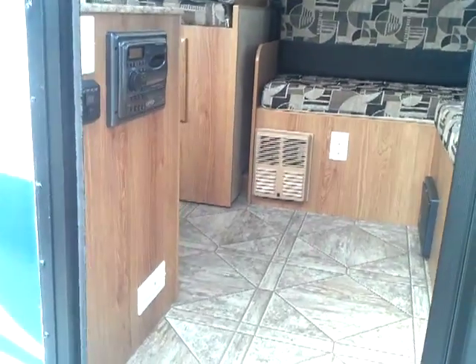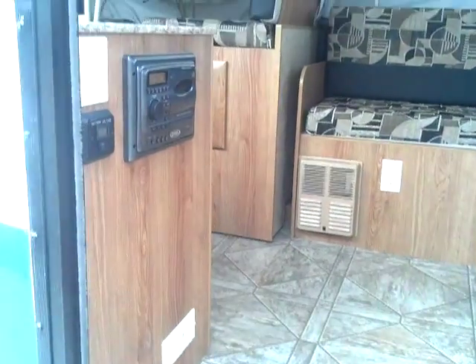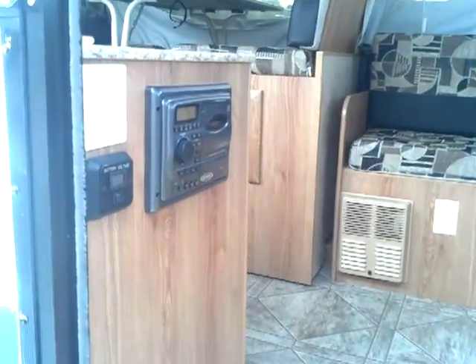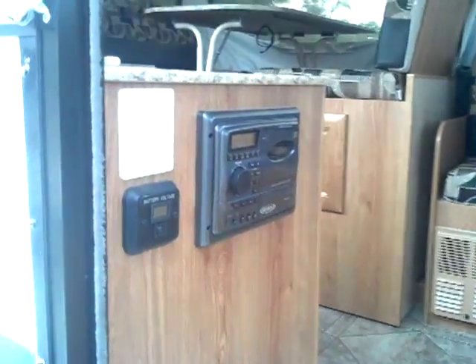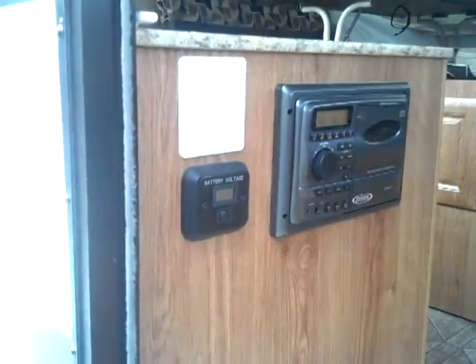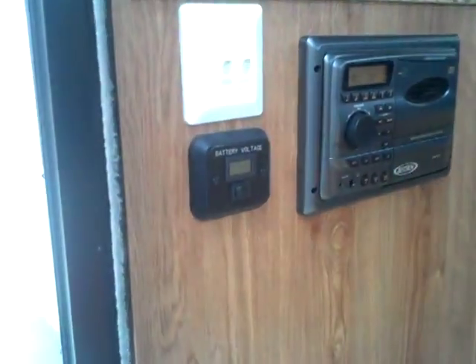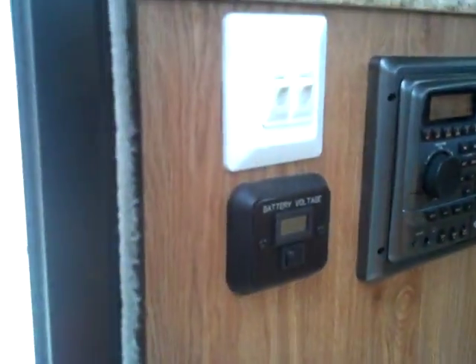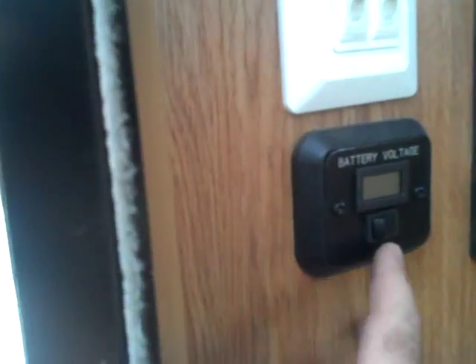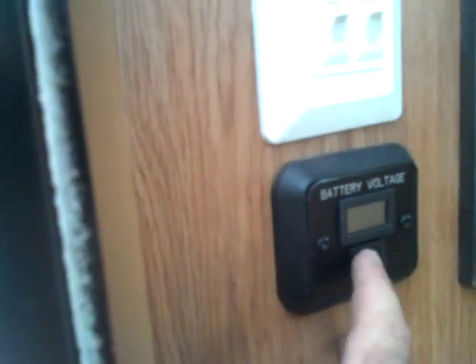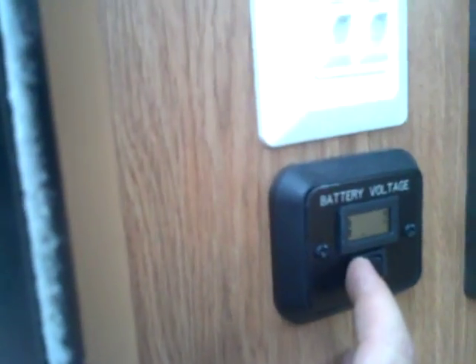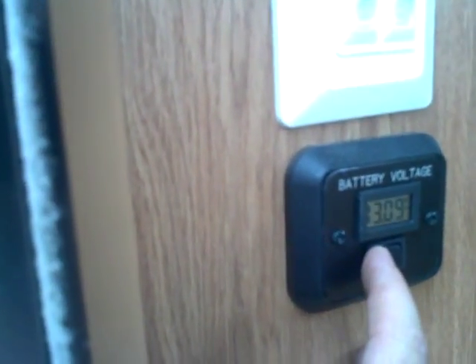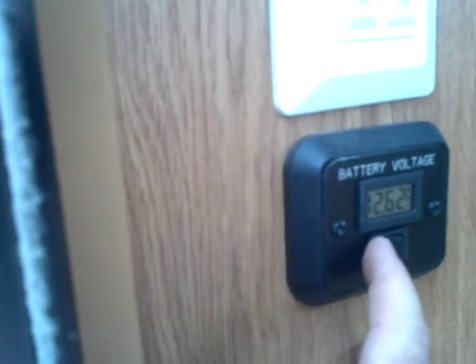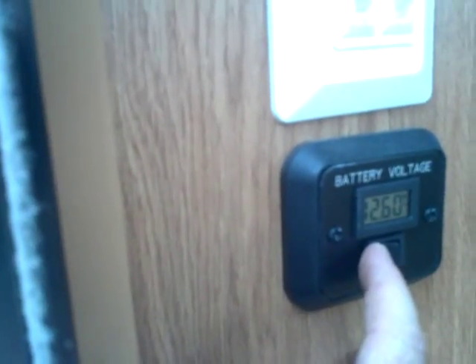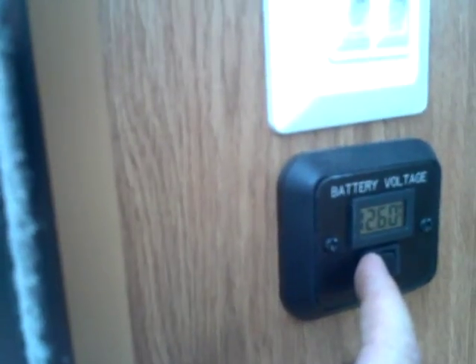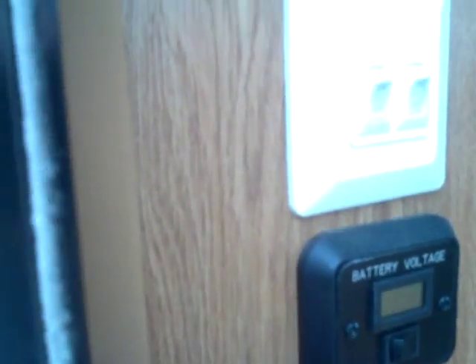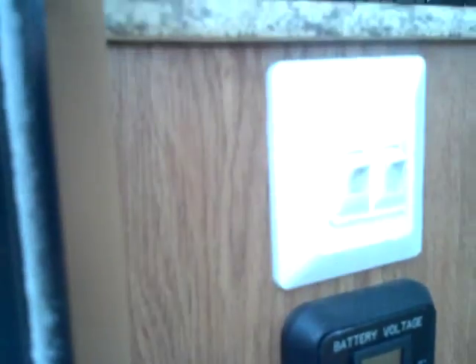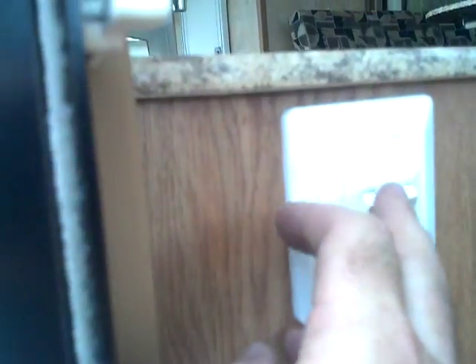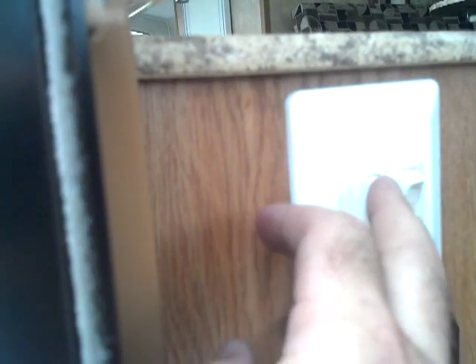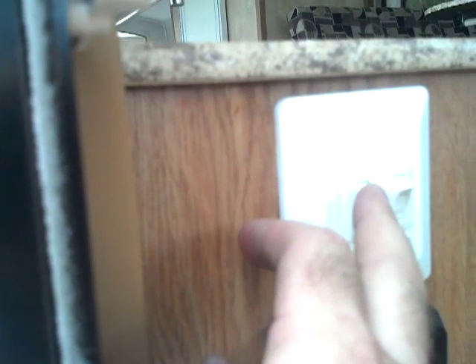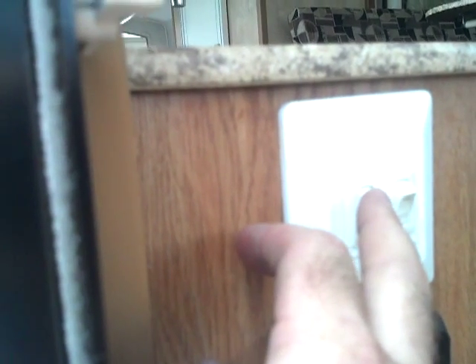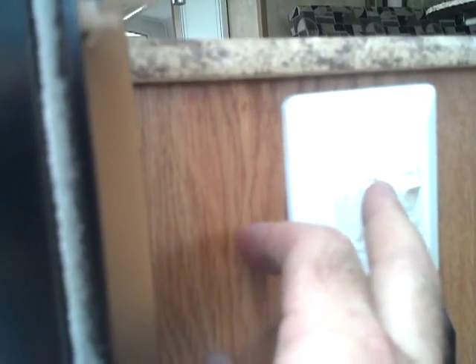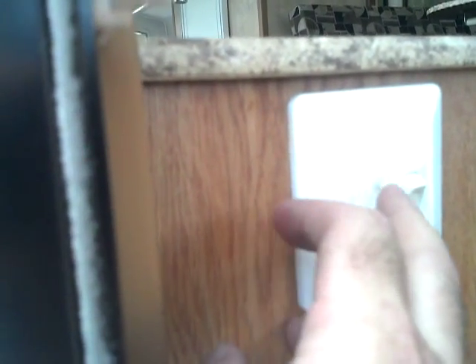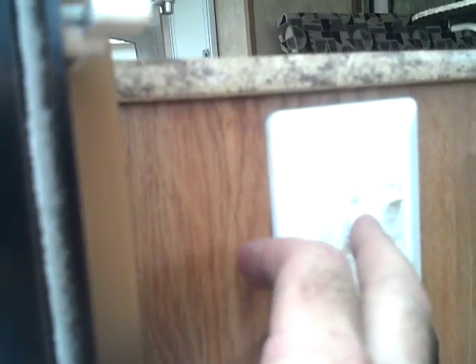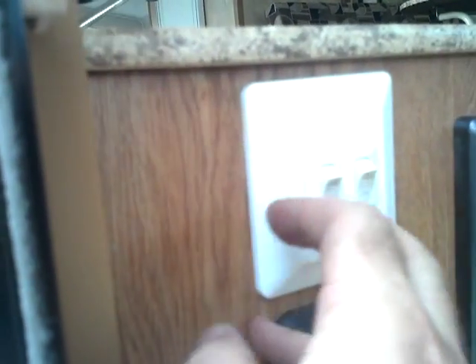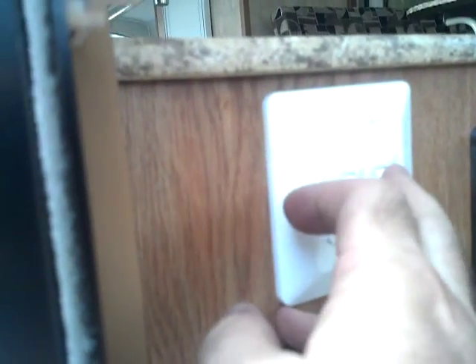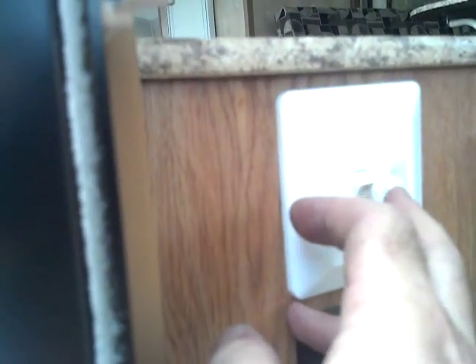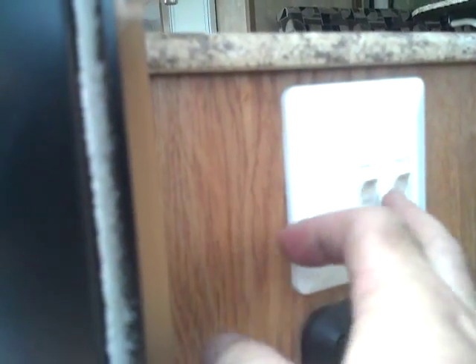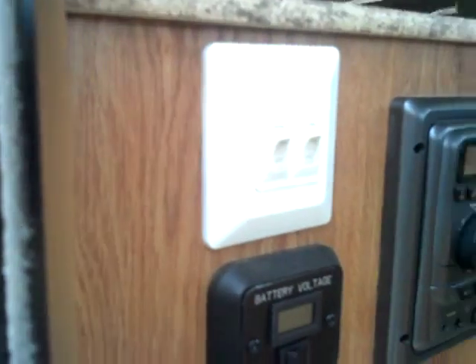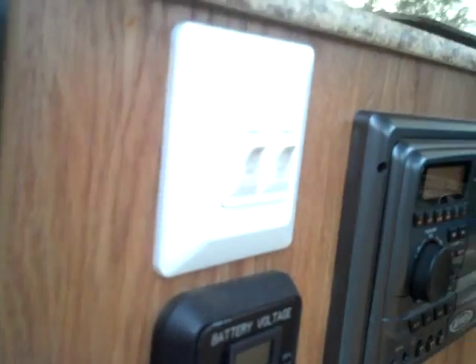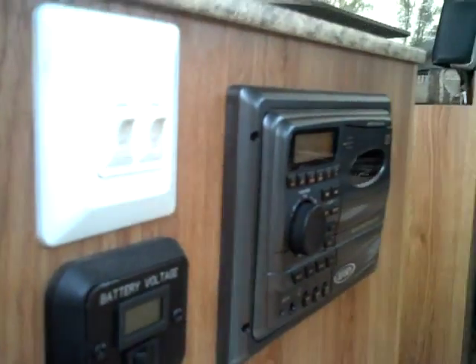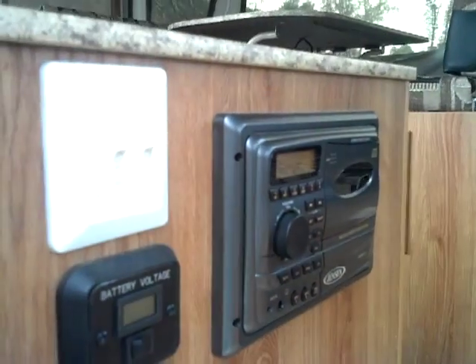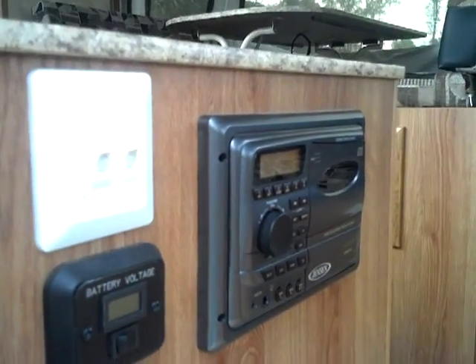For the interior of the Baja, as soon as you come in, you've got your battery voltage indicator right there, which will let you know what the charge is on the batteries. You've also got your interior lights as well as your exterior light there.